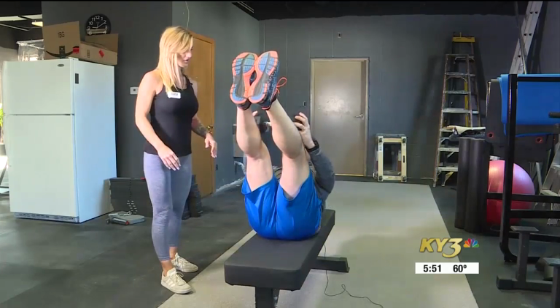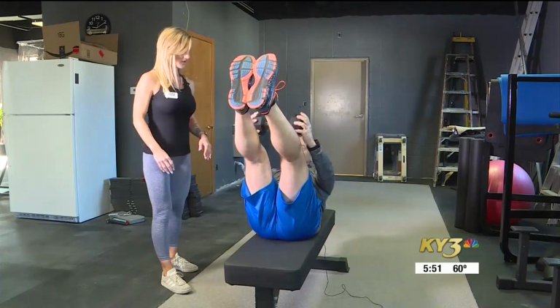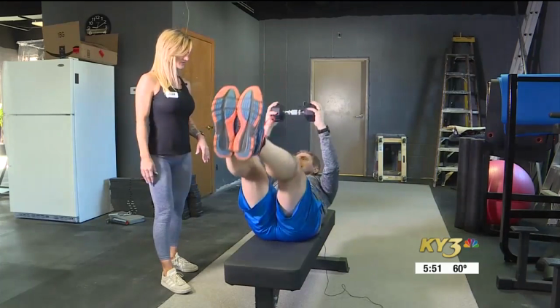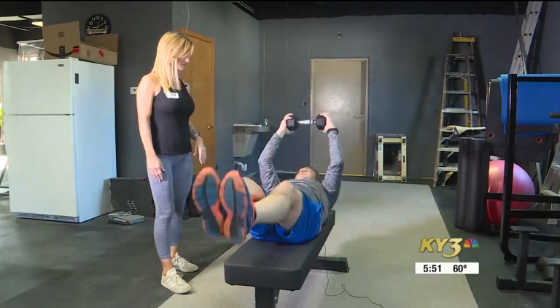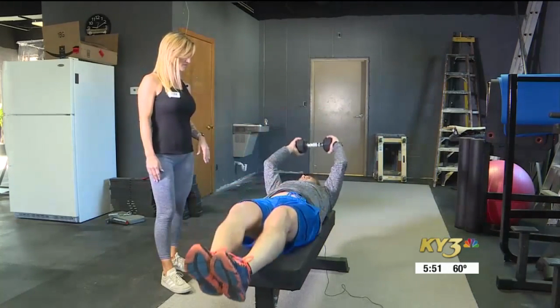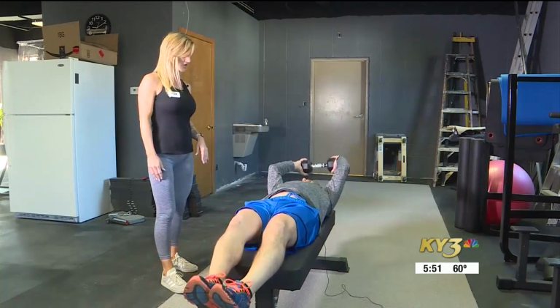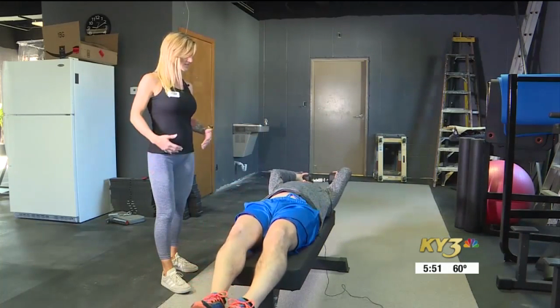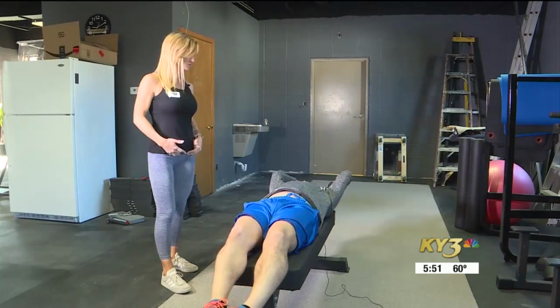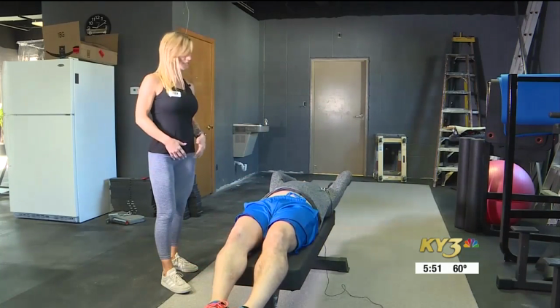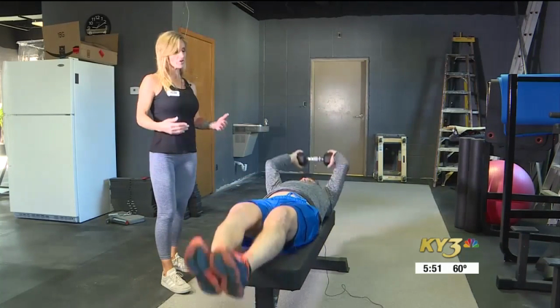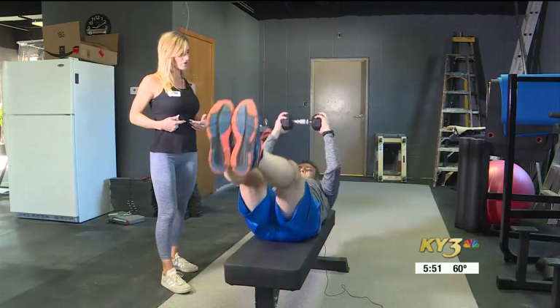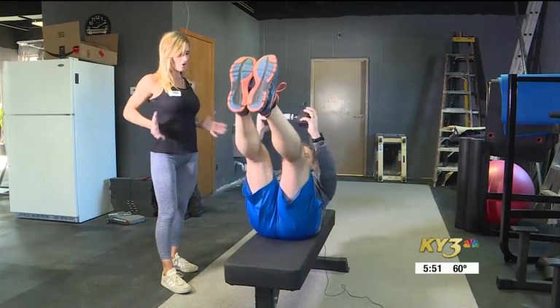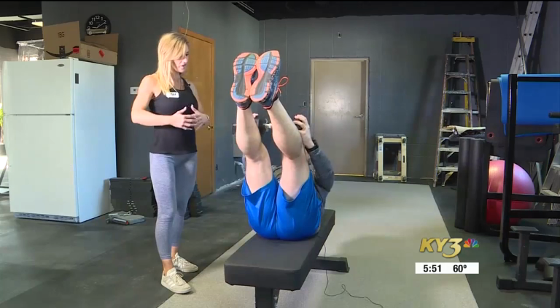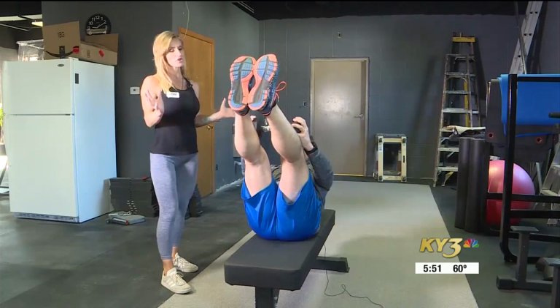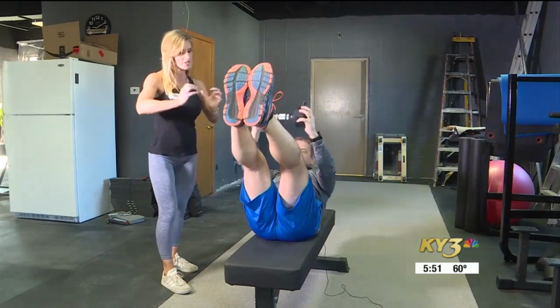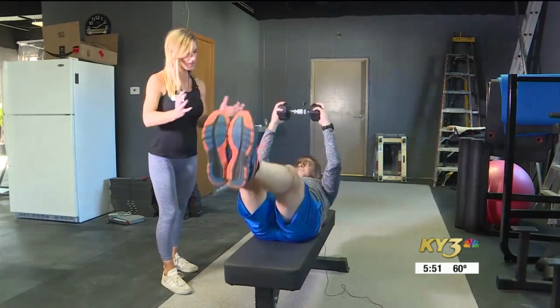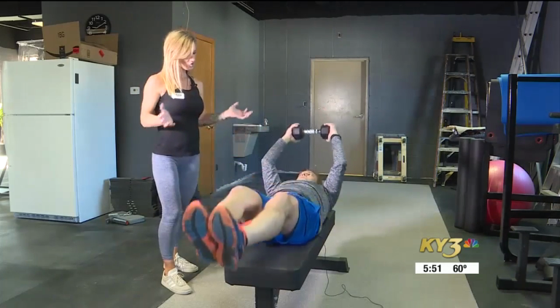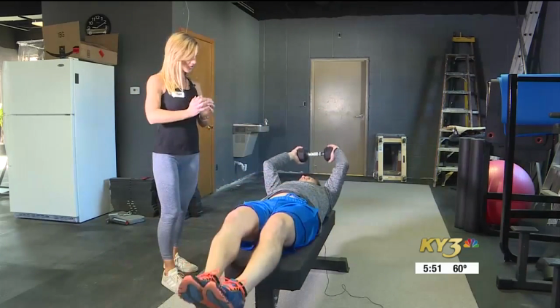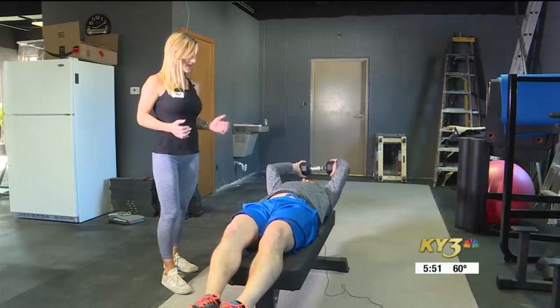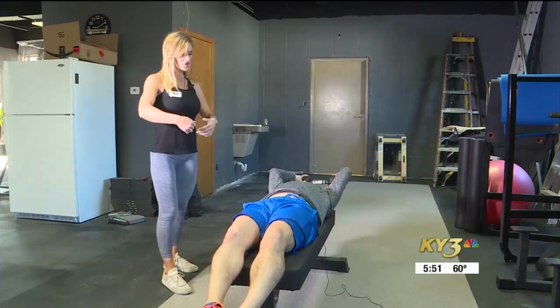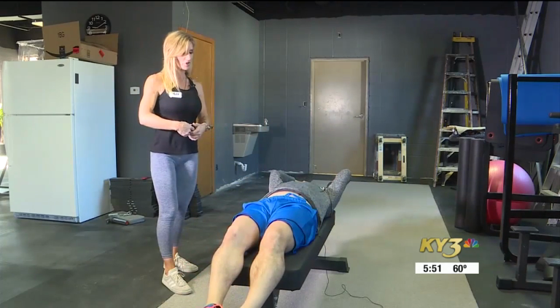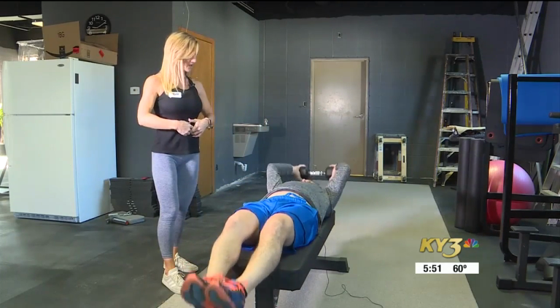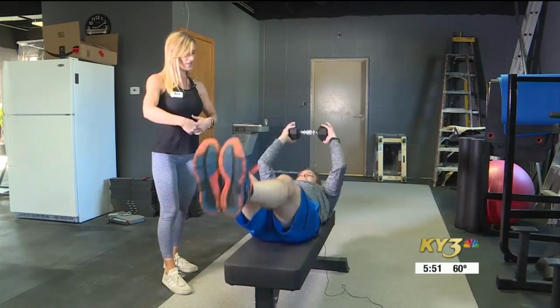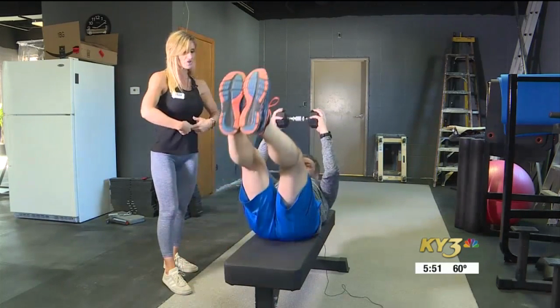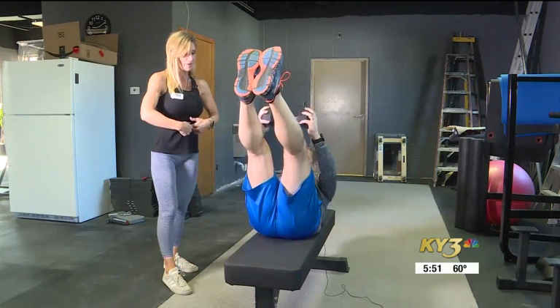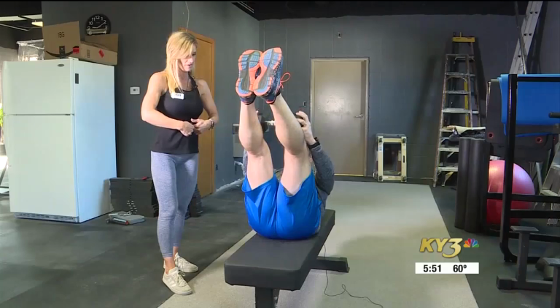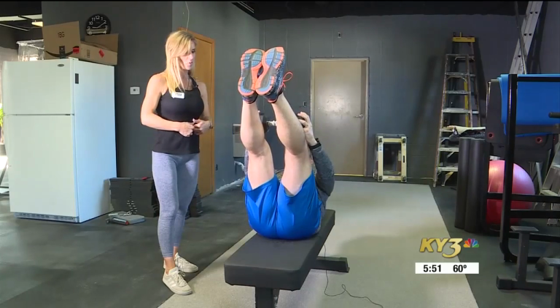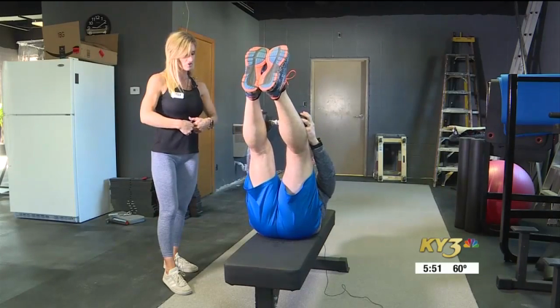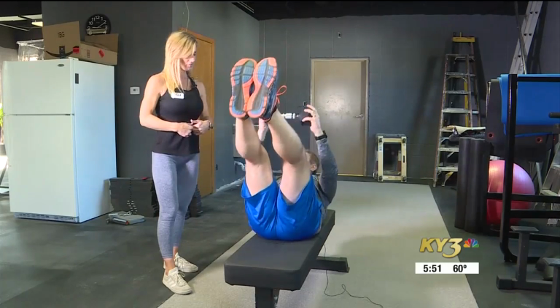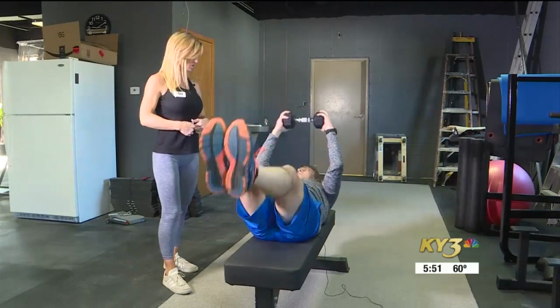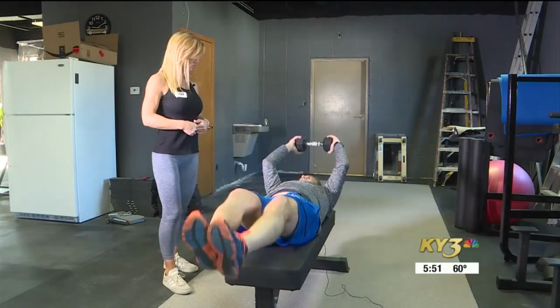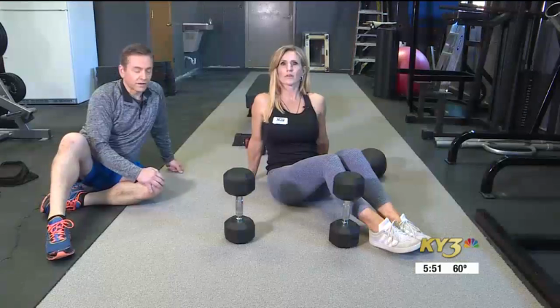That feels really good. It's going to do lower abdominal, upper, the whole thing, and the crunch is really where it's at. Make sure you're pulling your belly button into your spine when you do come up and do the crunch.